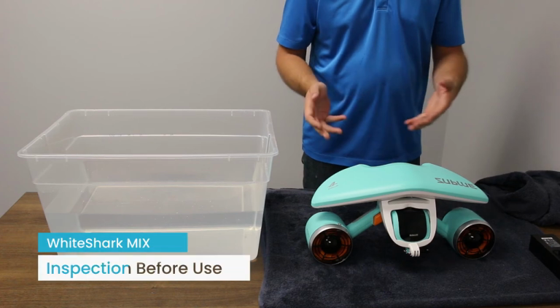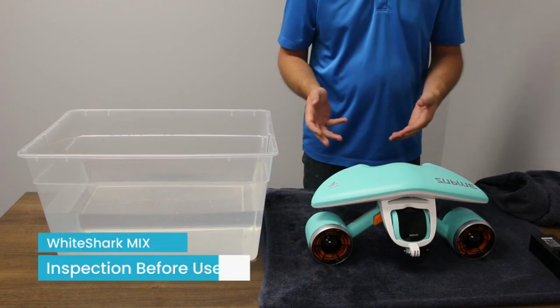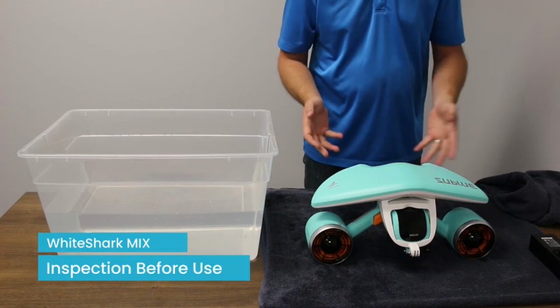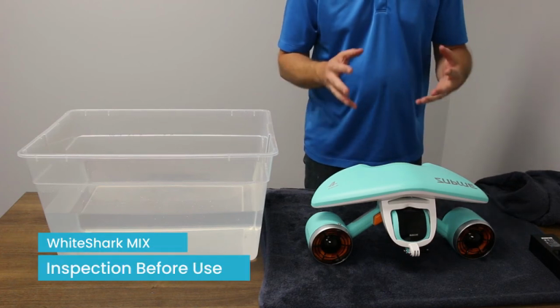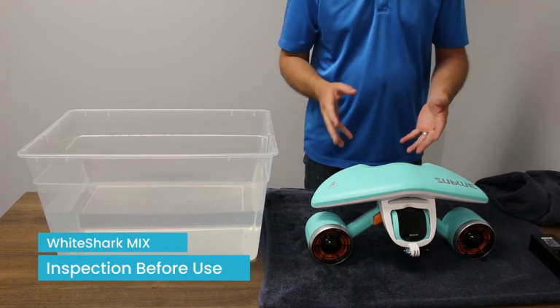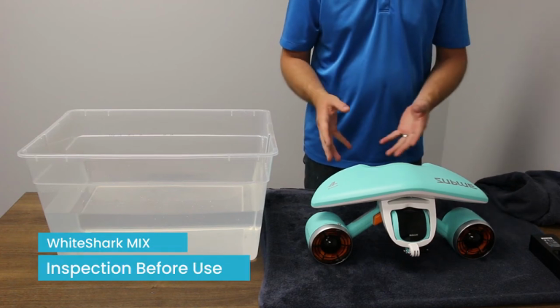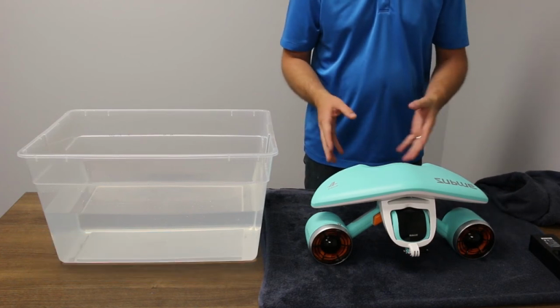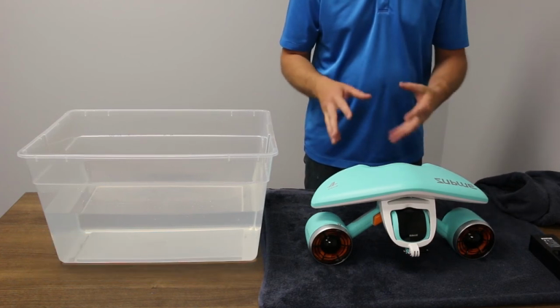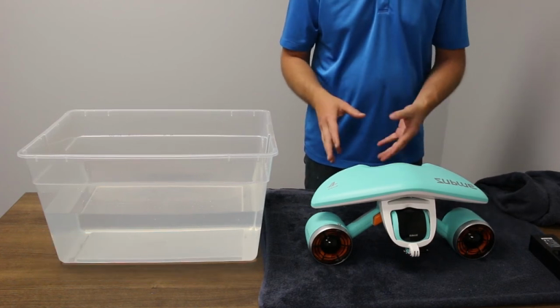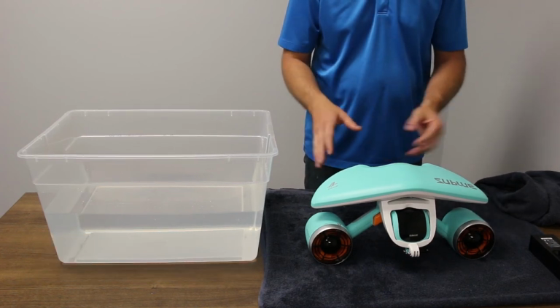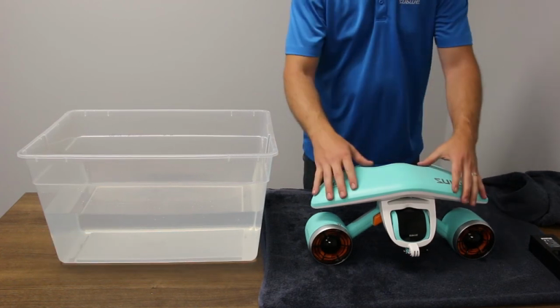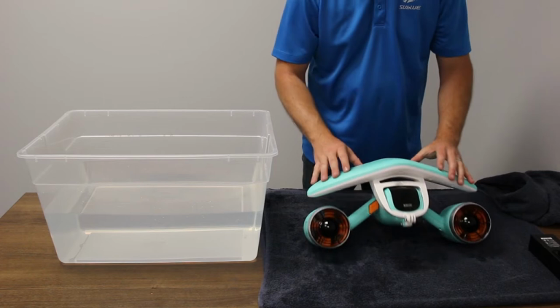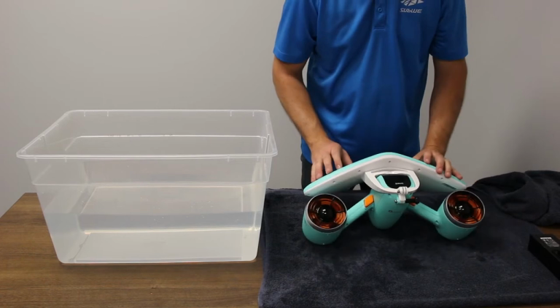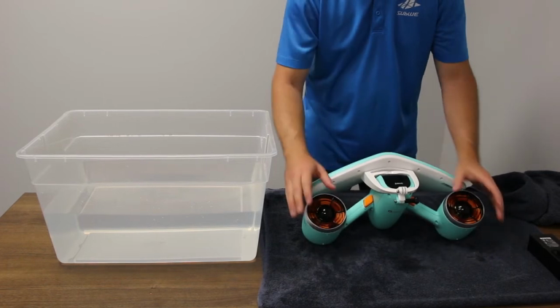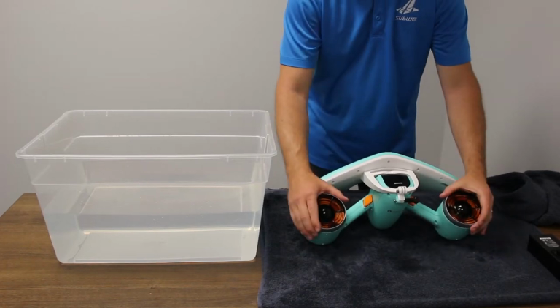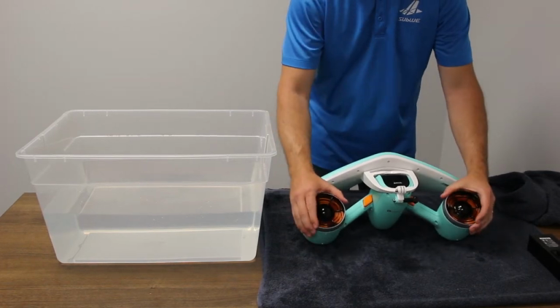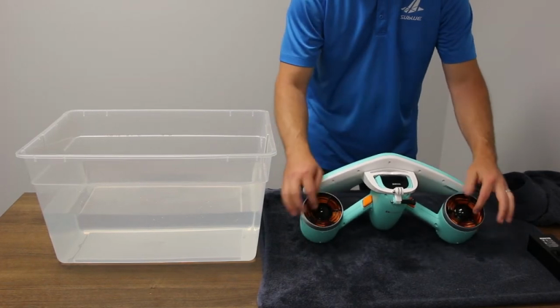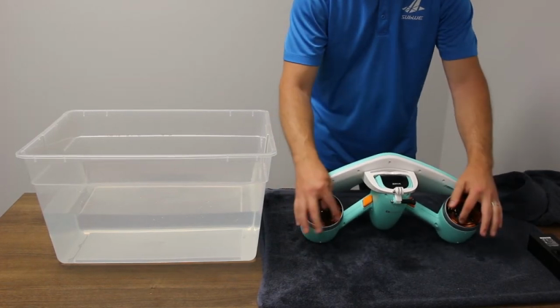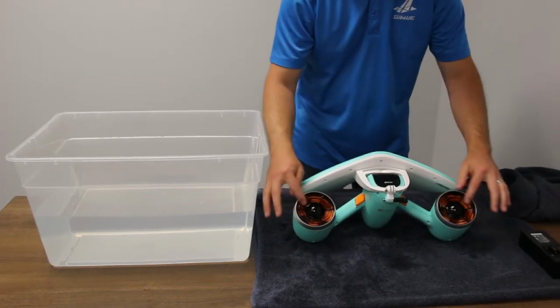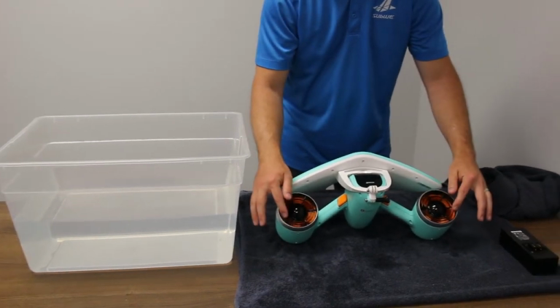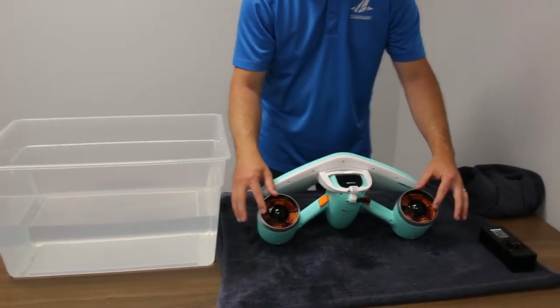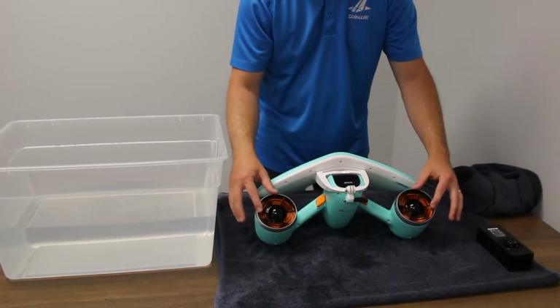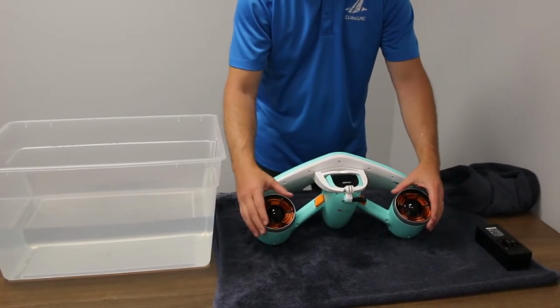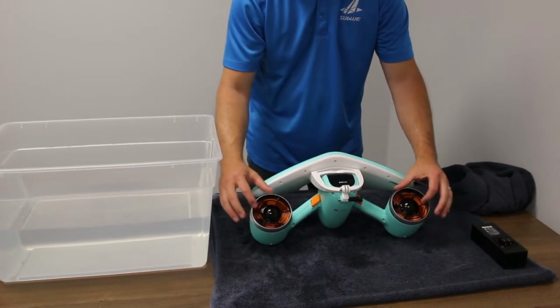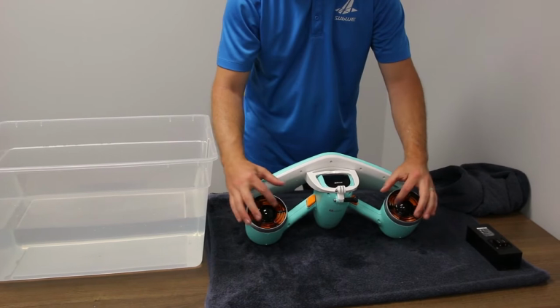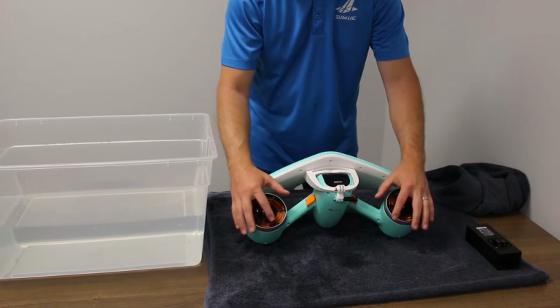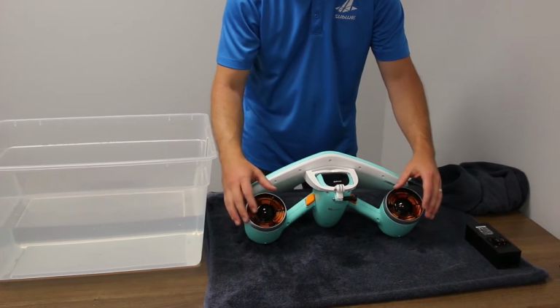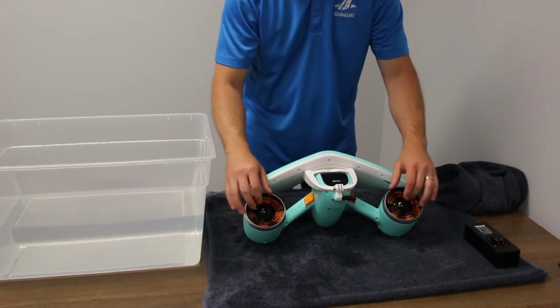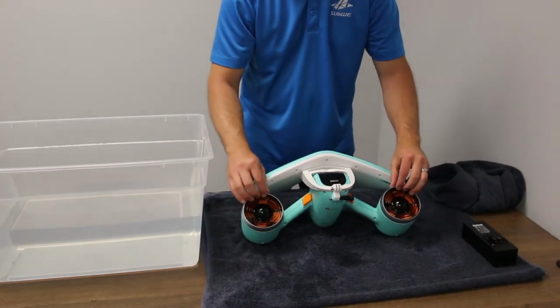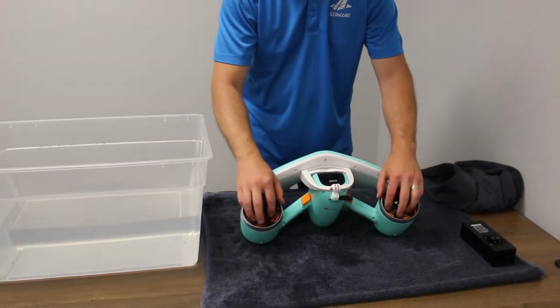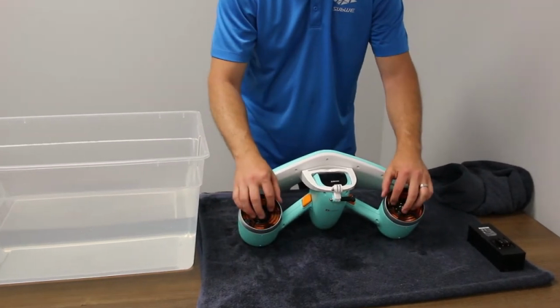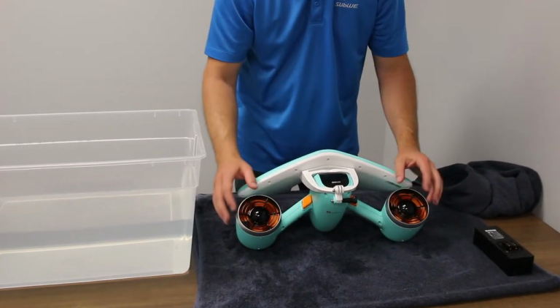Before you use the scooter, you want to inspect a couple areas to make sure they're in good condition. The motor covers should have no cracks or chips or broken pieces. This will keep you safe and fingers out of the blades.